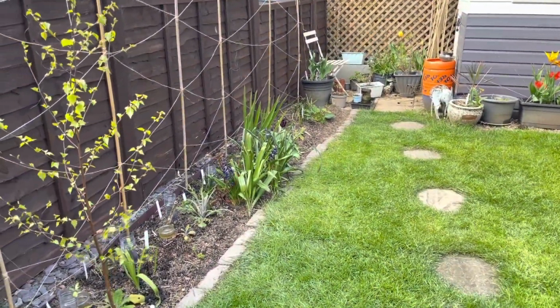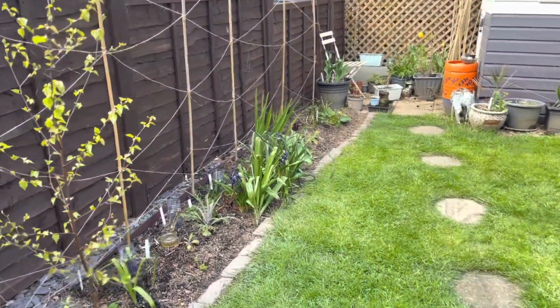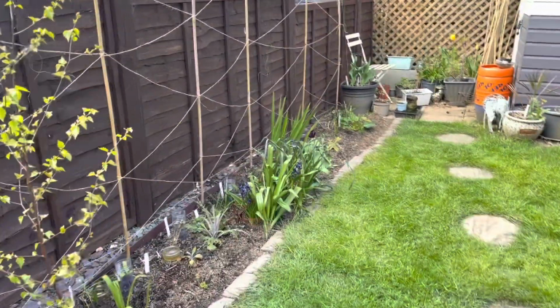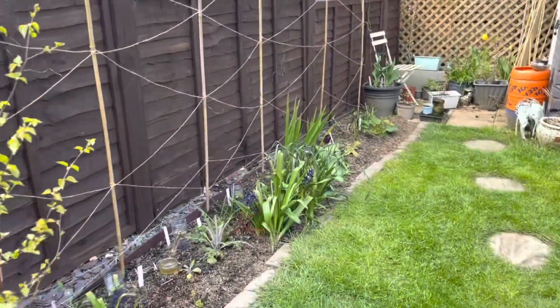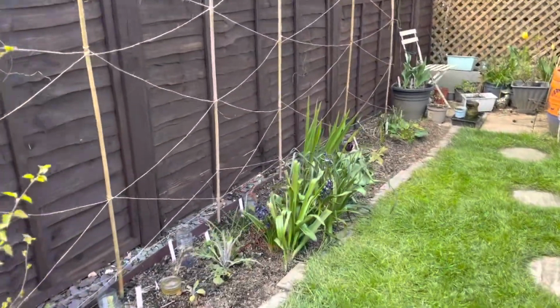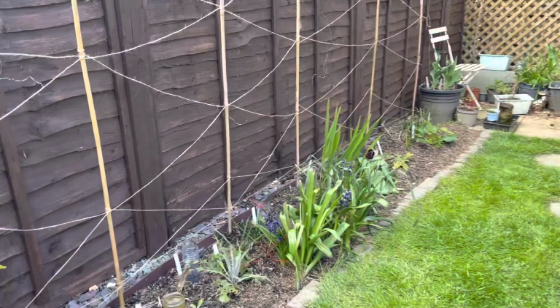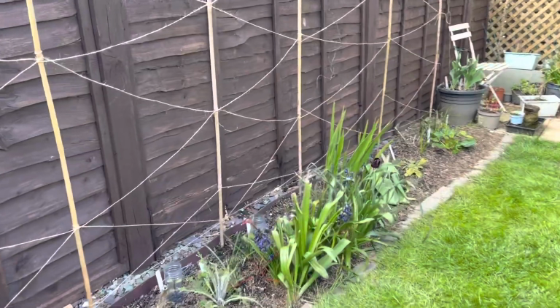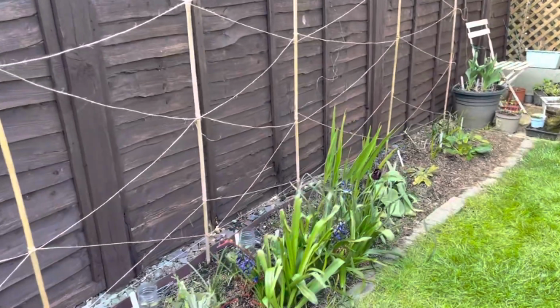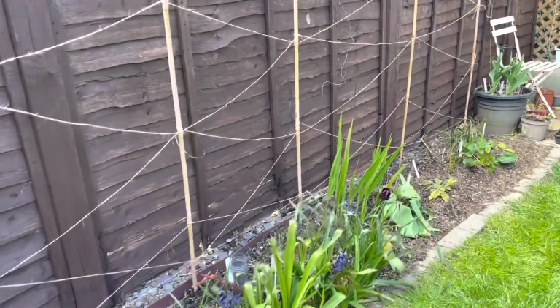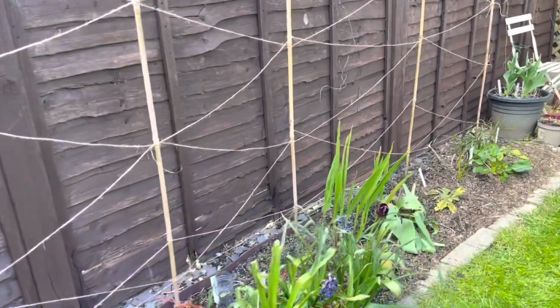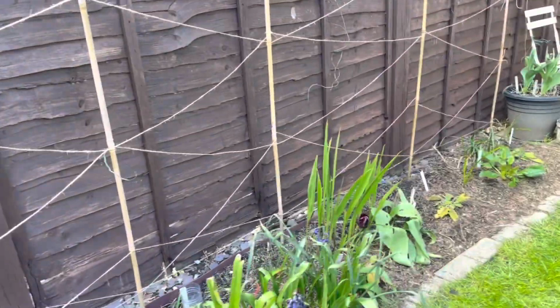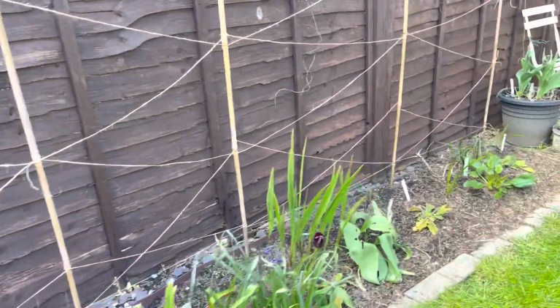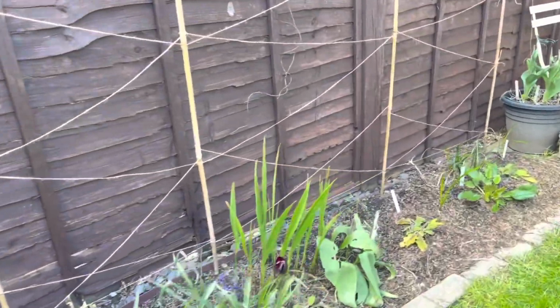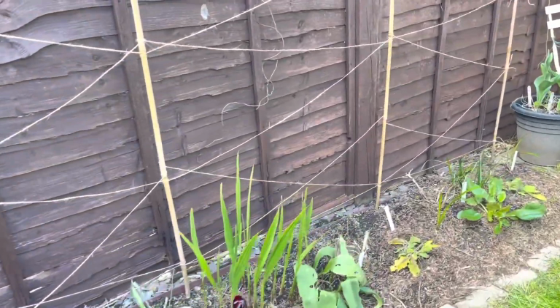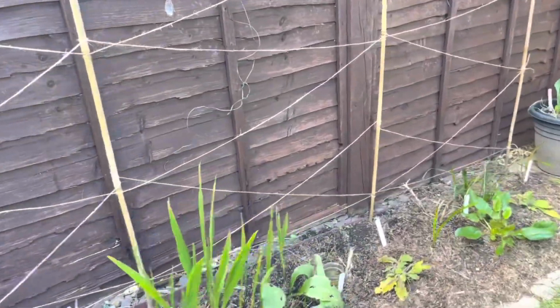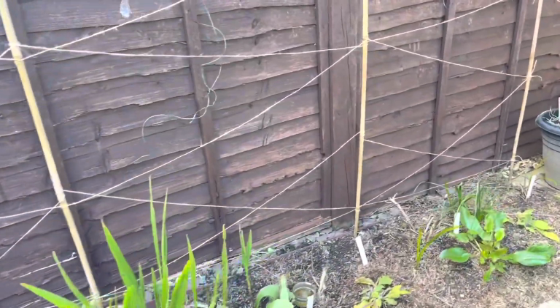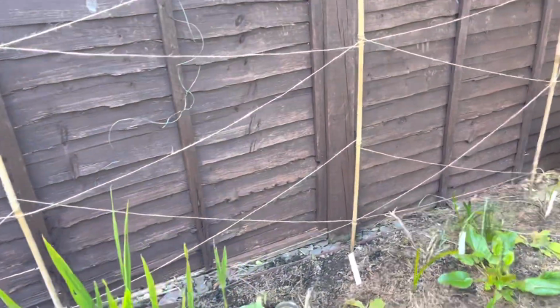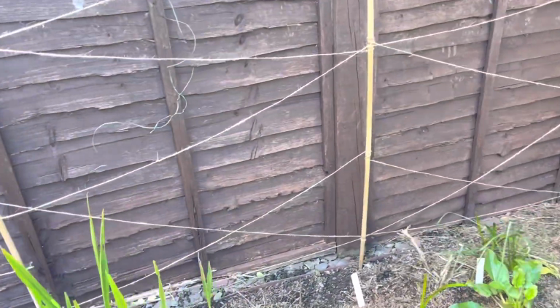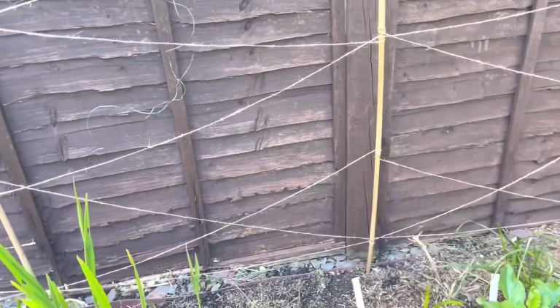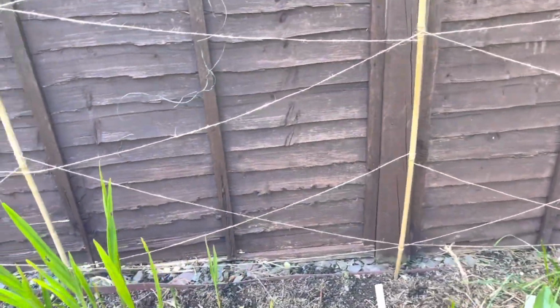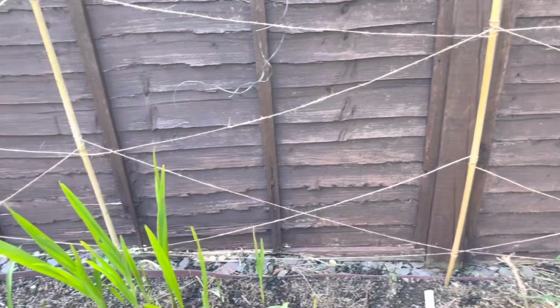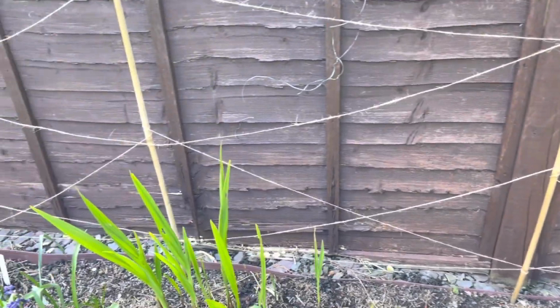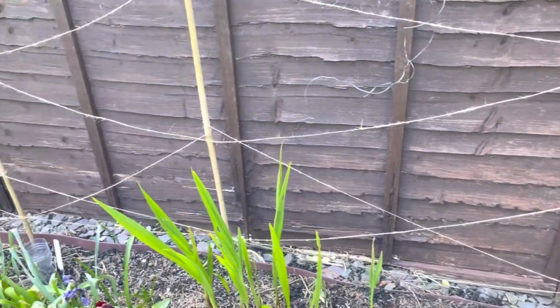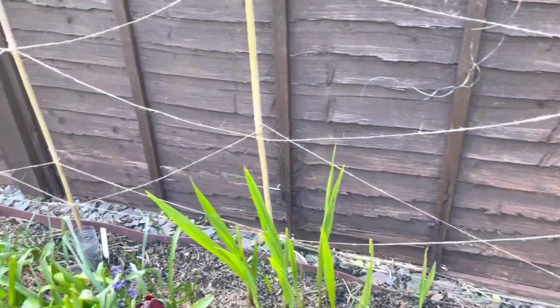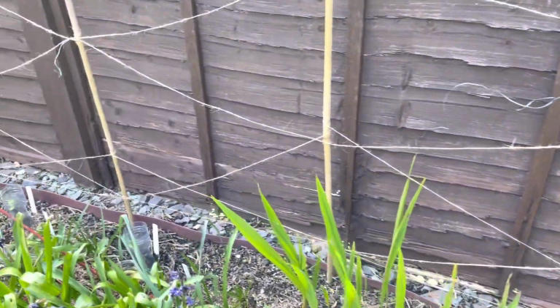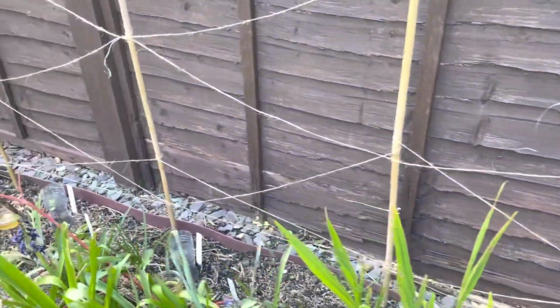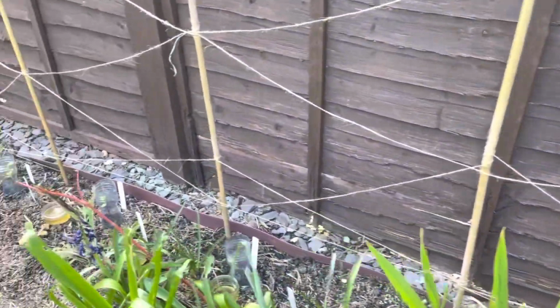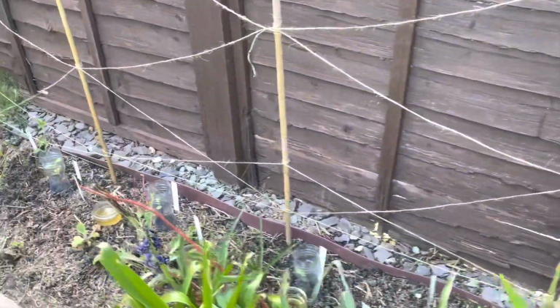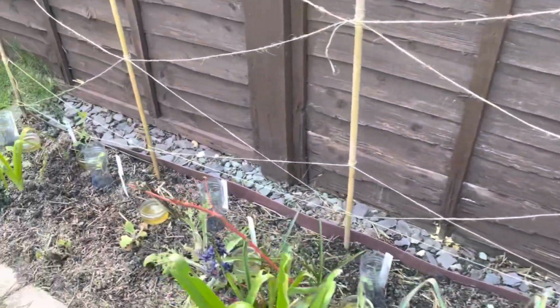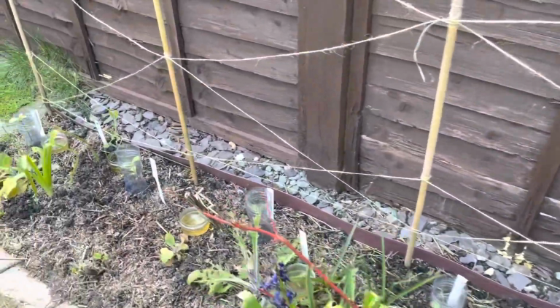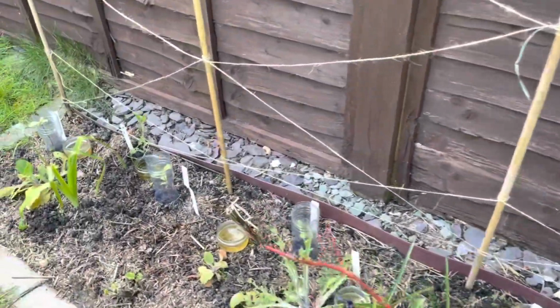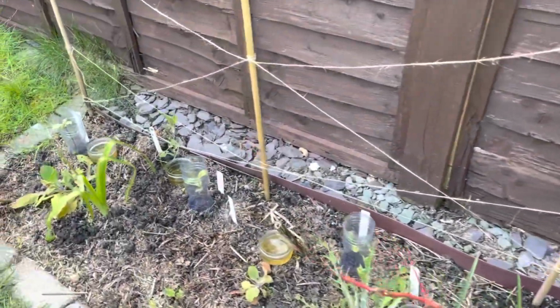So this is how my little trellis stands at the moment. I might add some more bits of string to it later on — maybe some vertical drop downs. We'll see how it goes.